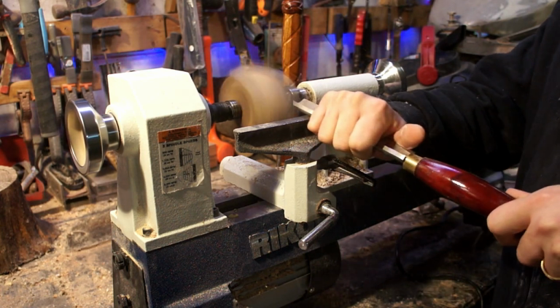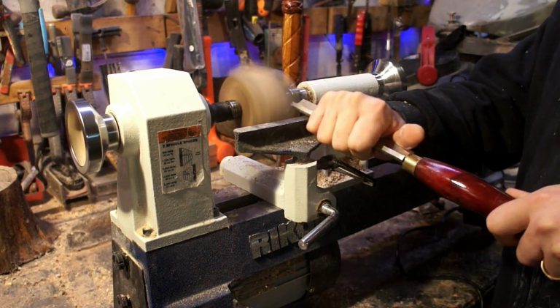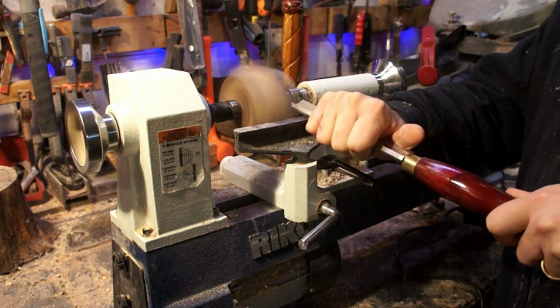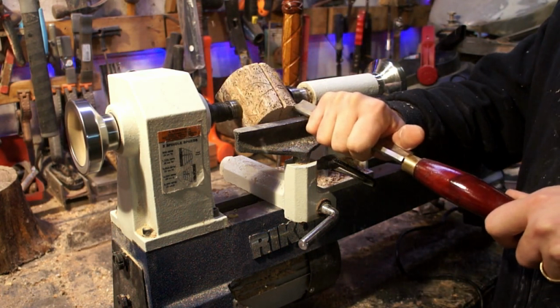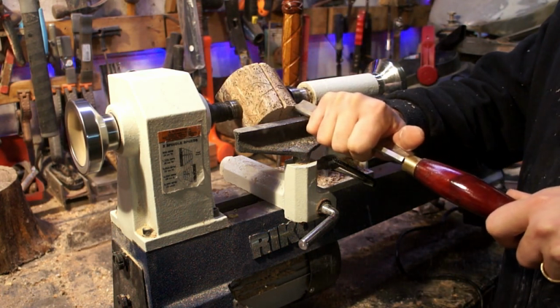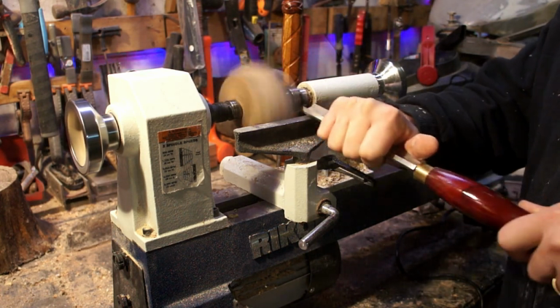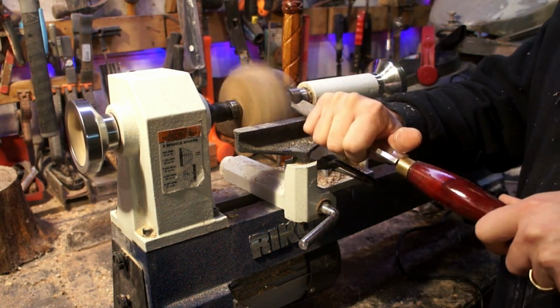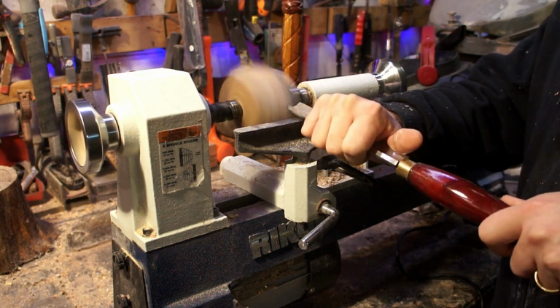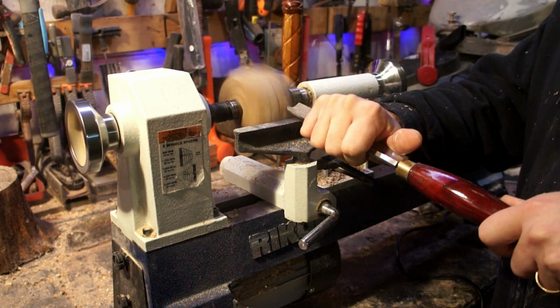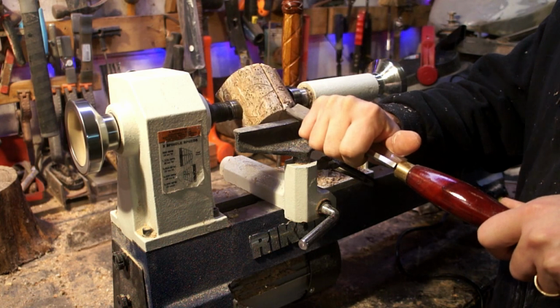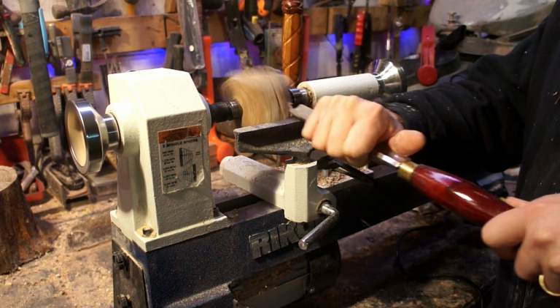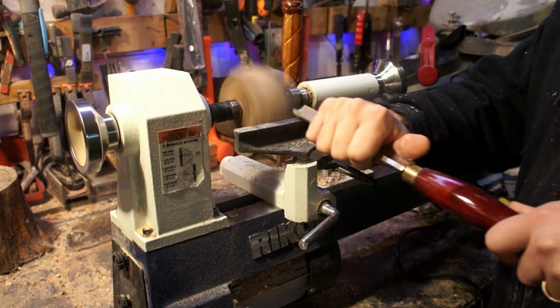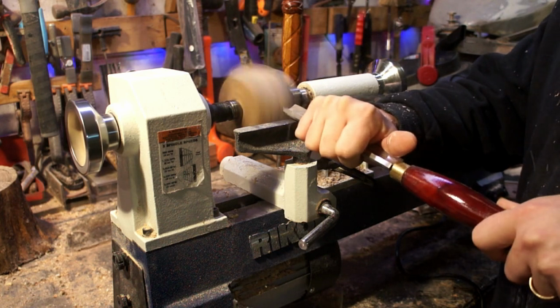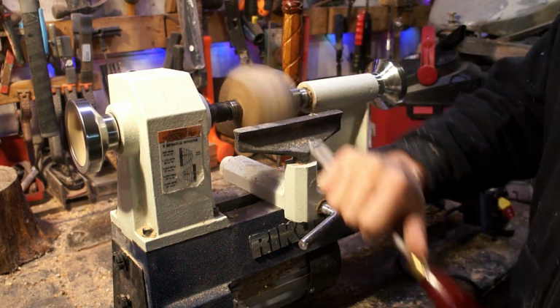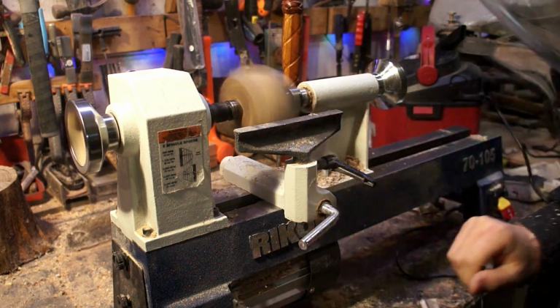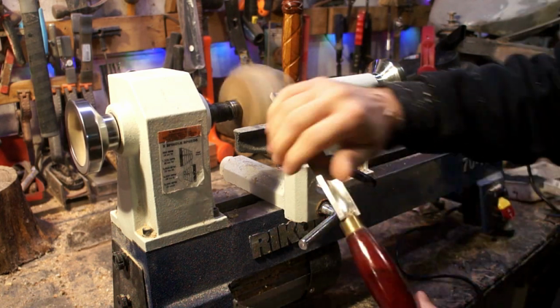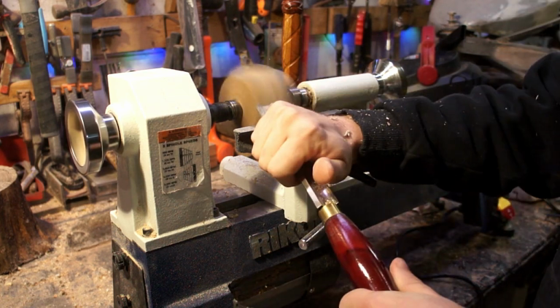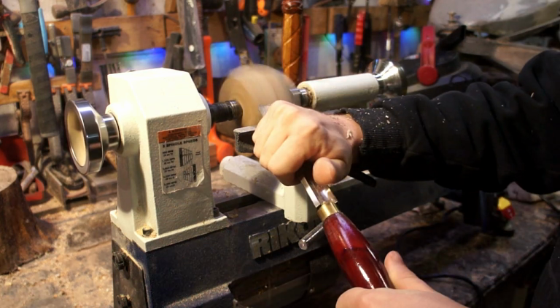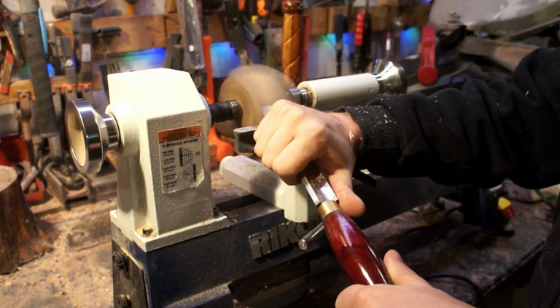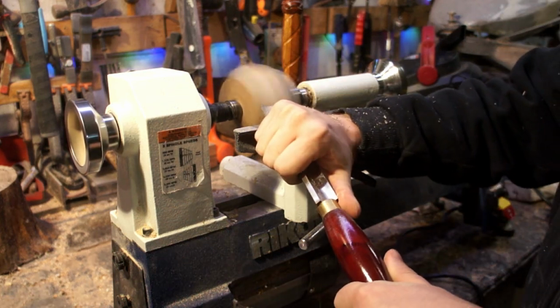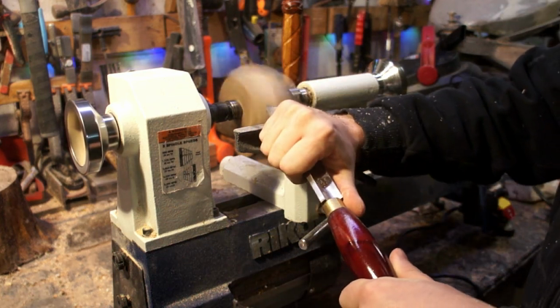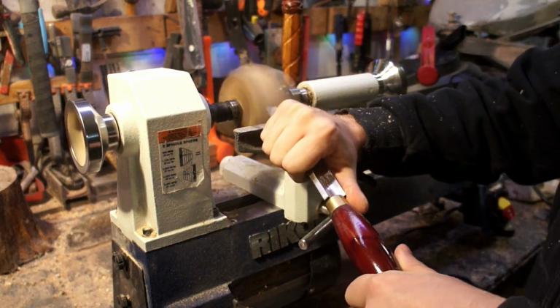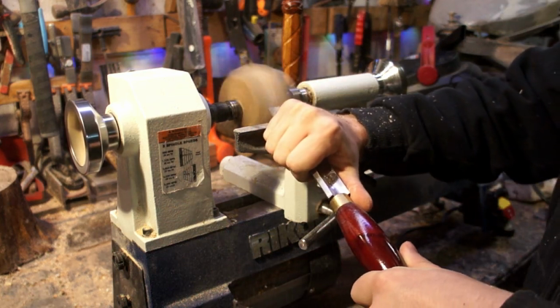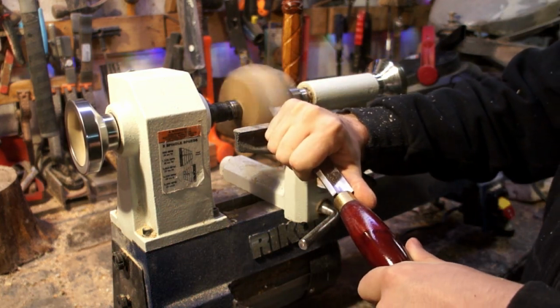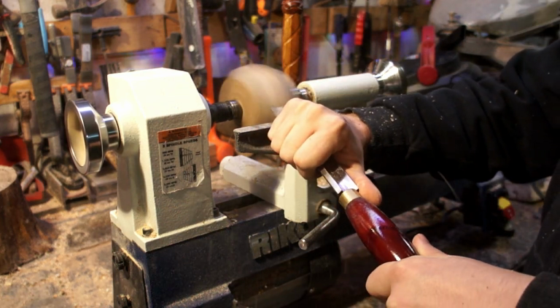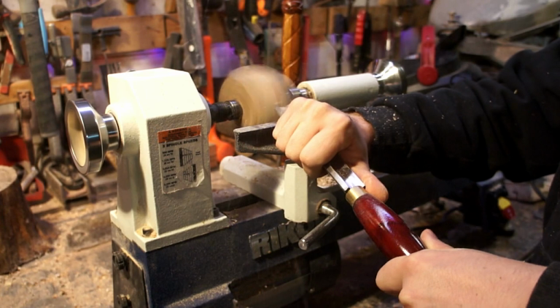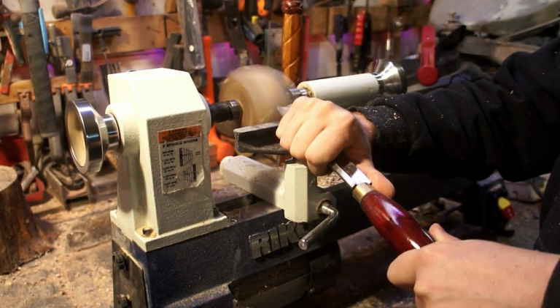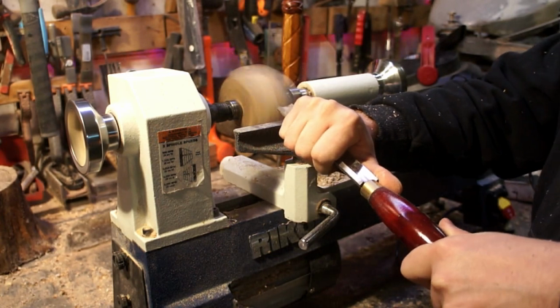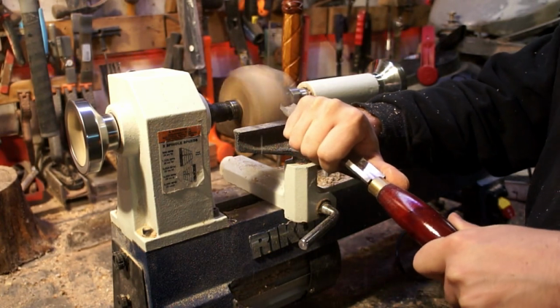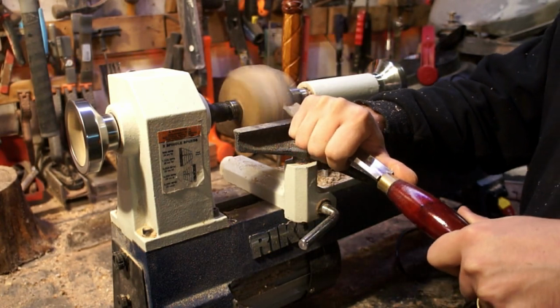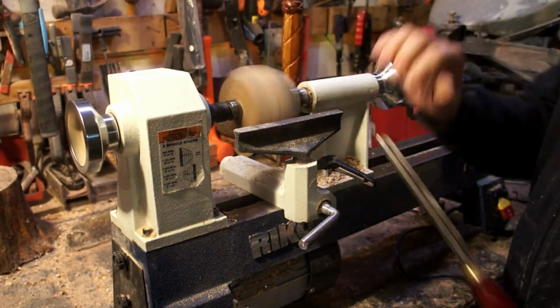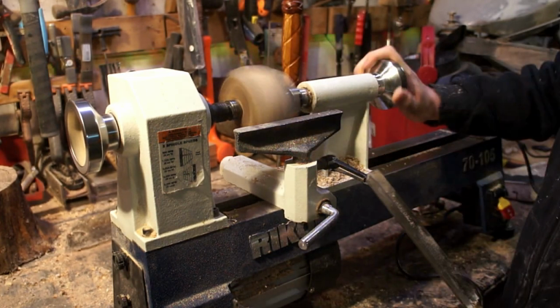This is probably about the fifth piece I turned. I just did some spindles before and as you can see it kept catching there. The issue was that it wasn't quite tight enough between the two ends.